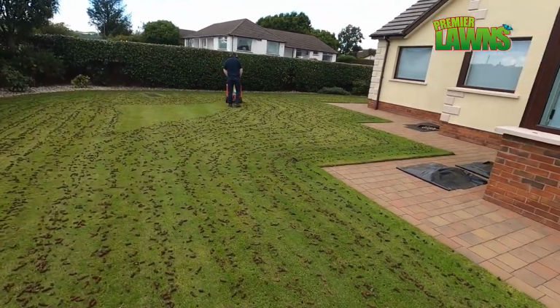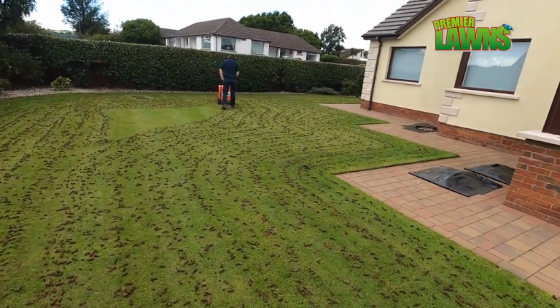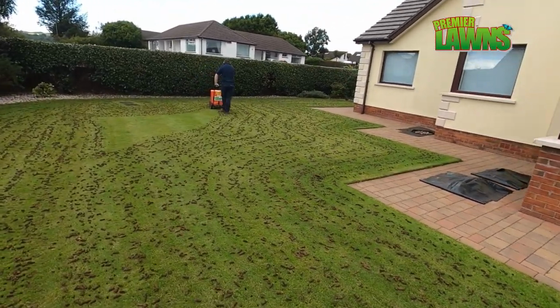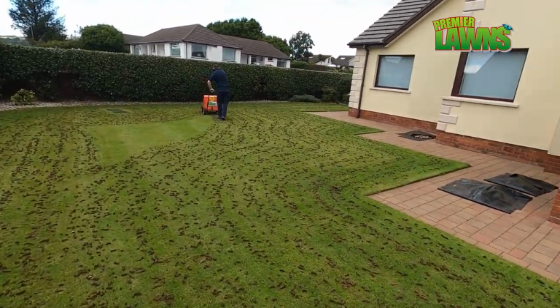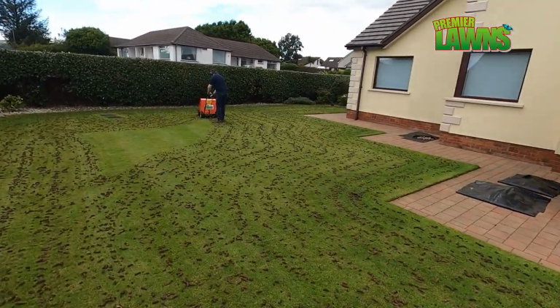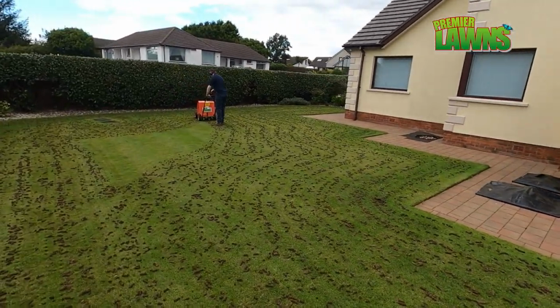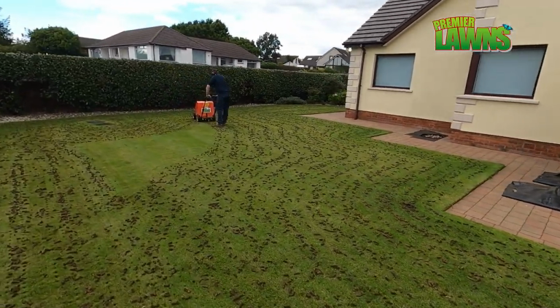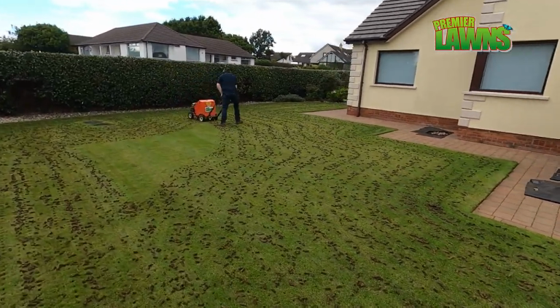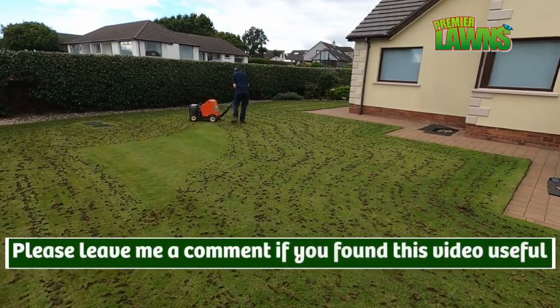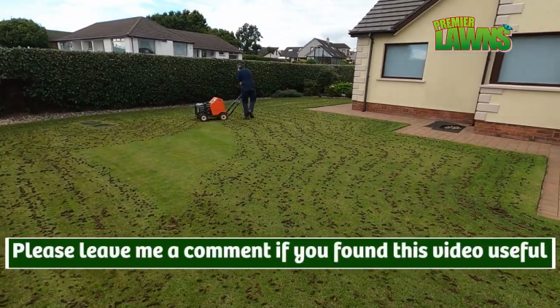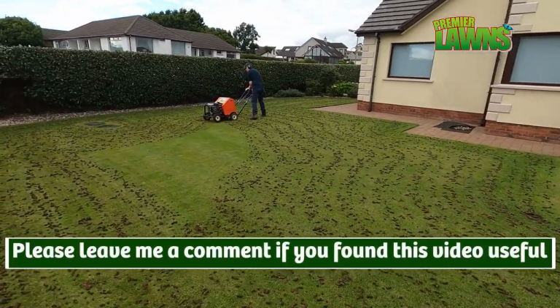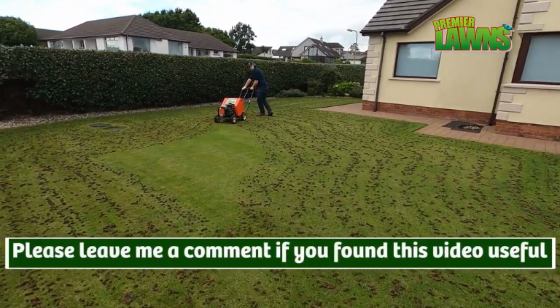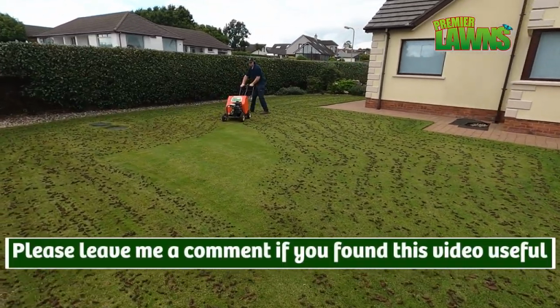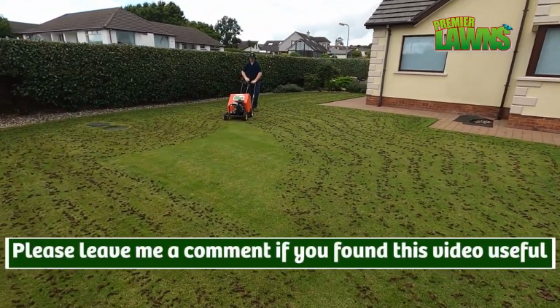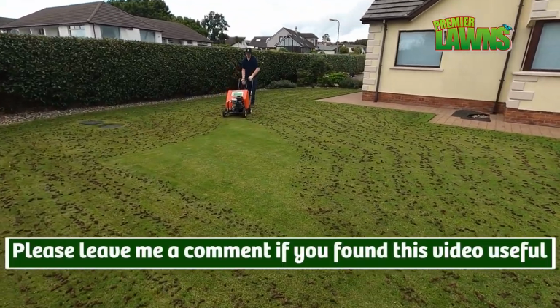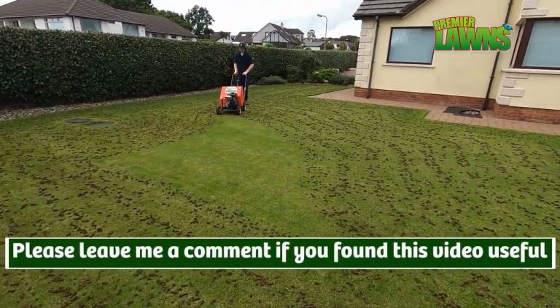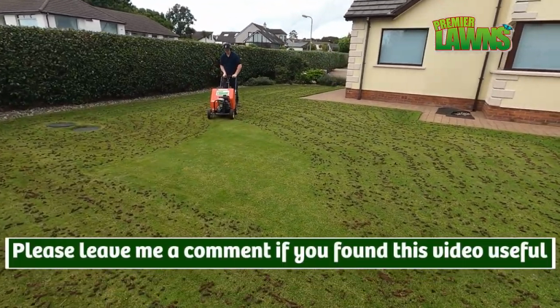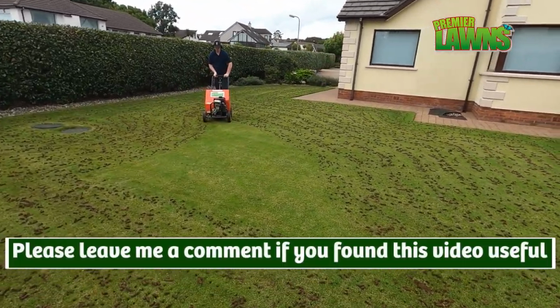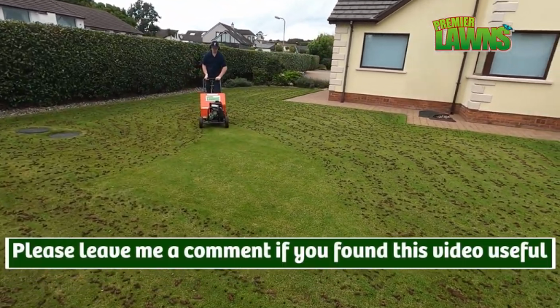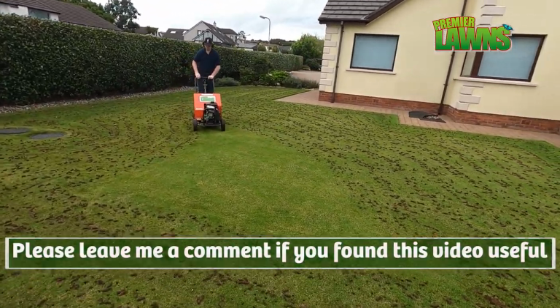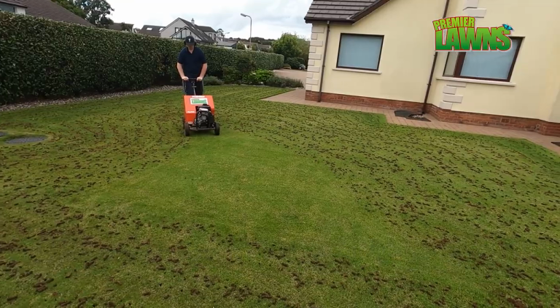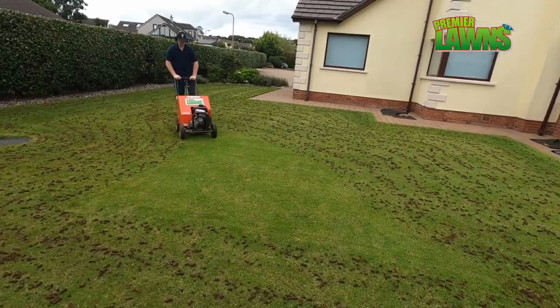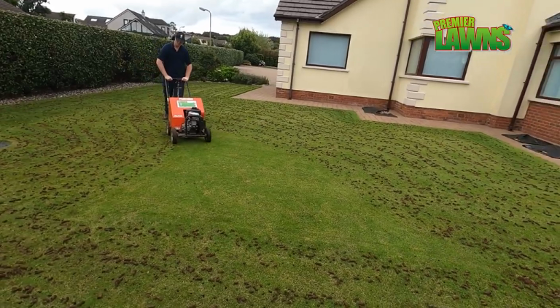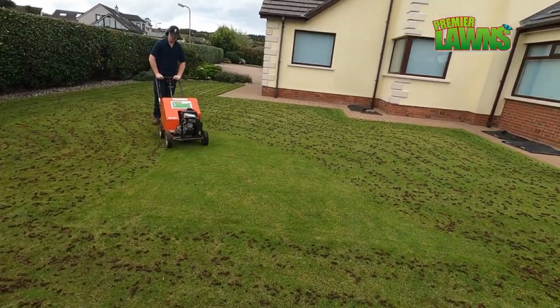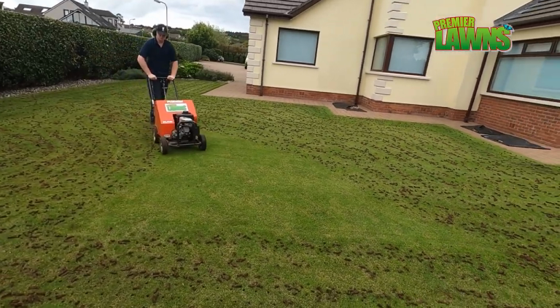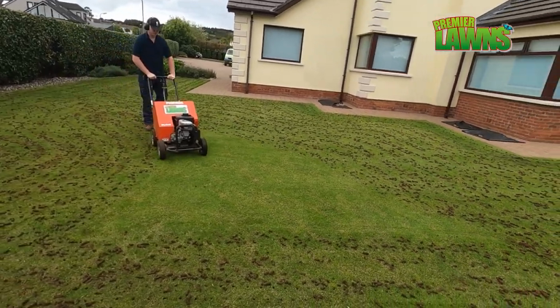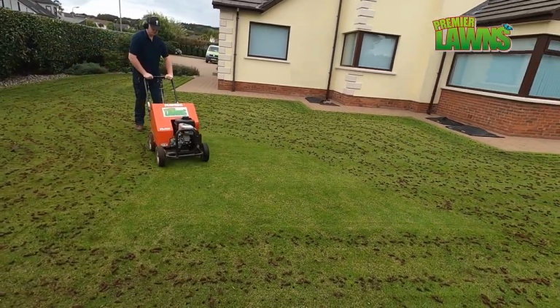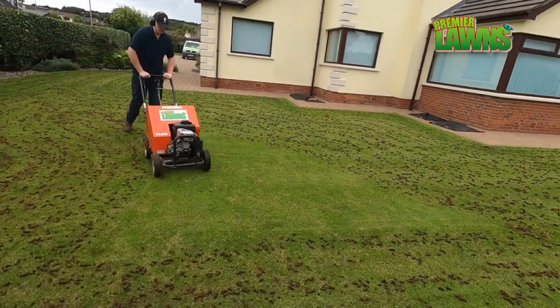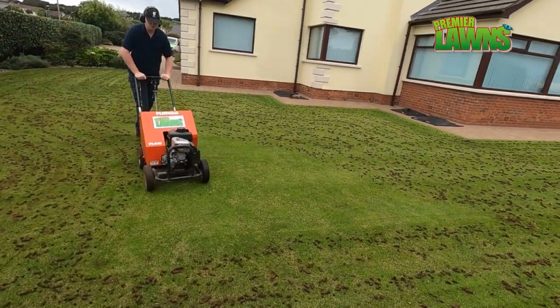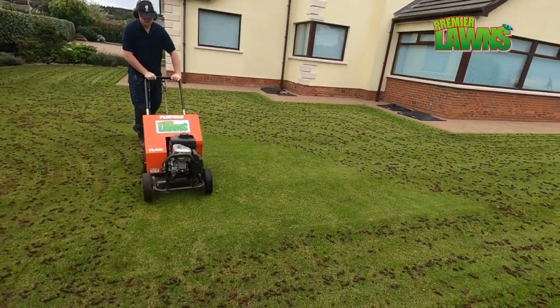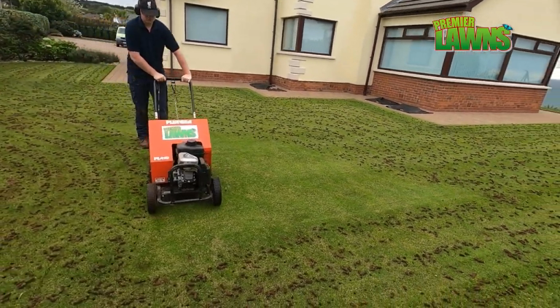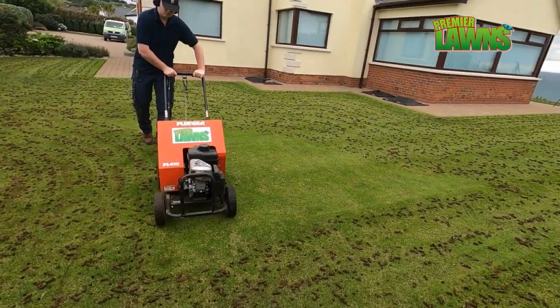If you have any questions about the stuff that I'm covering in this video, always leave me a comment down in the comment section. I make a lot of my videos around the questions that you guys ask me.